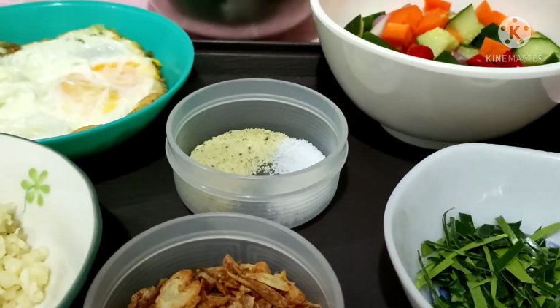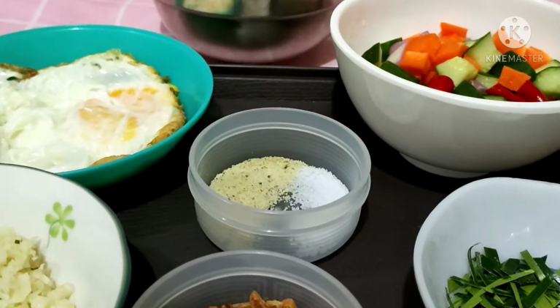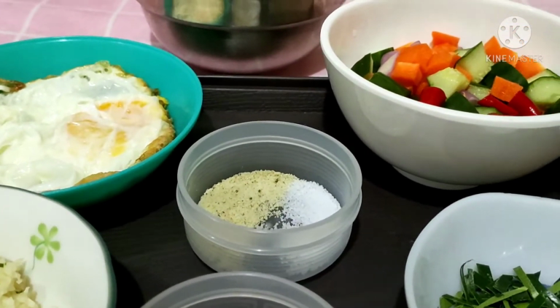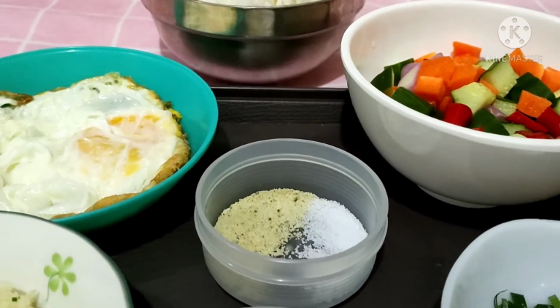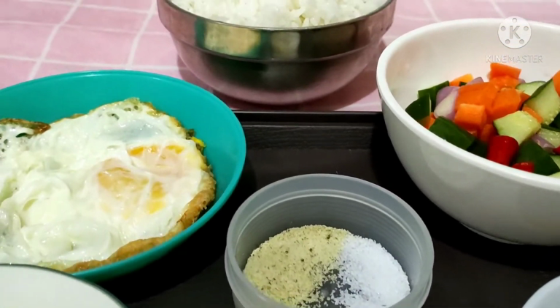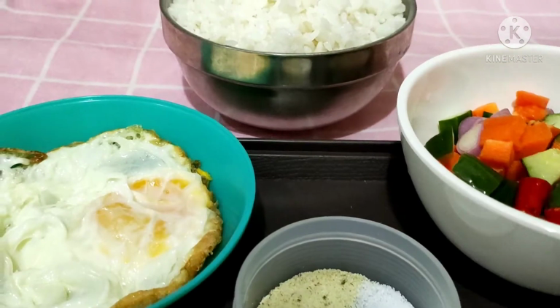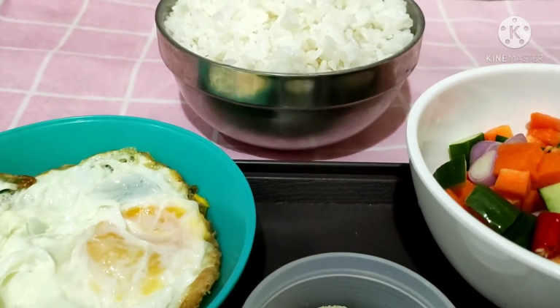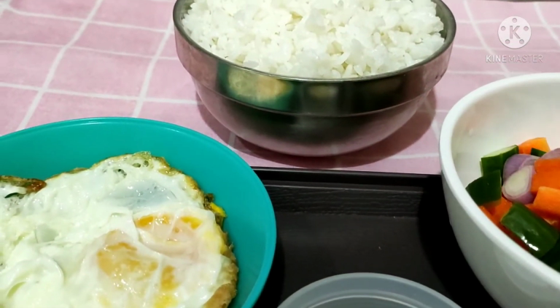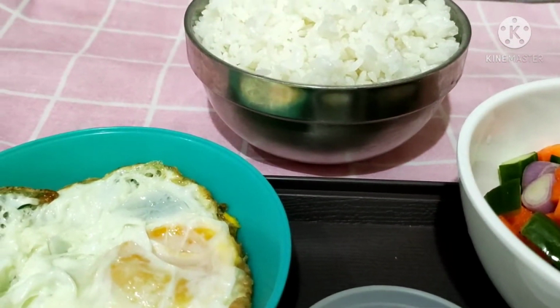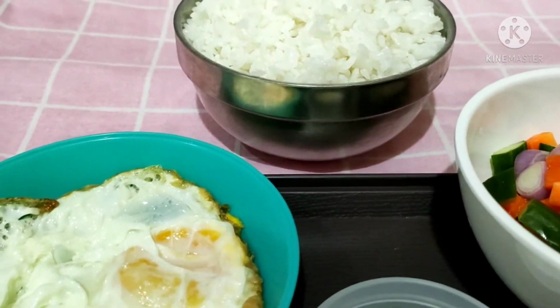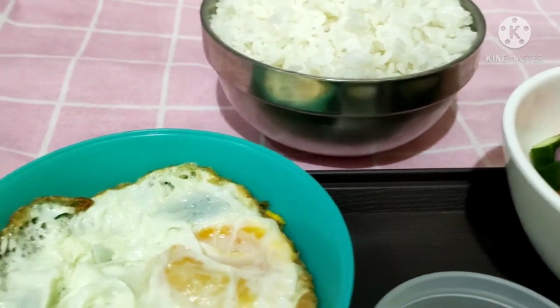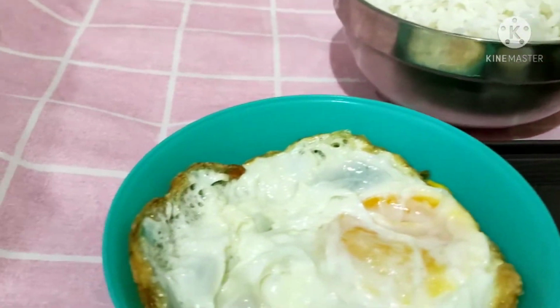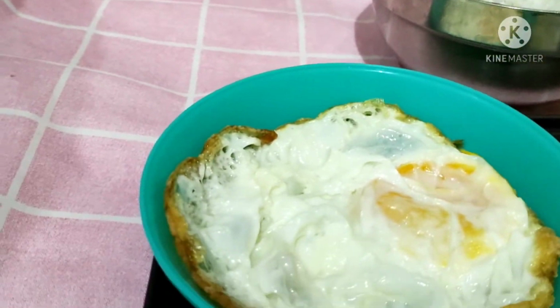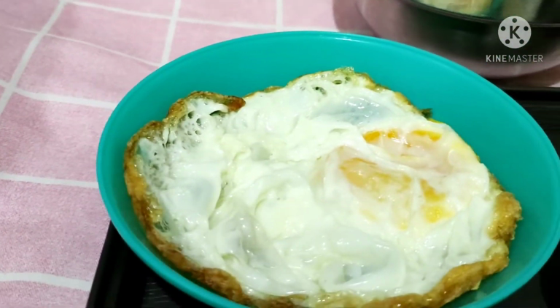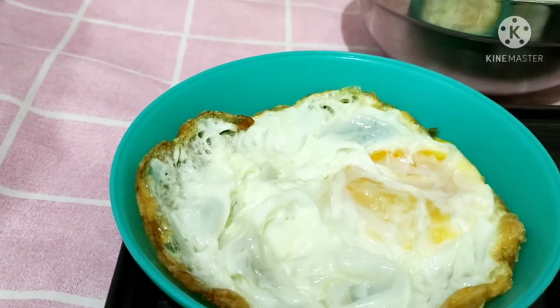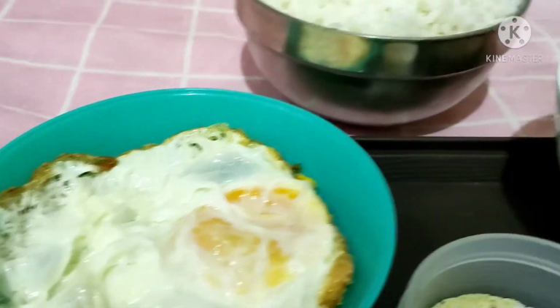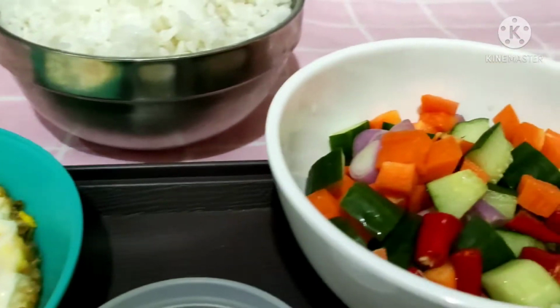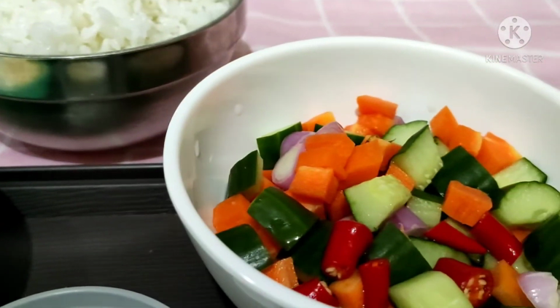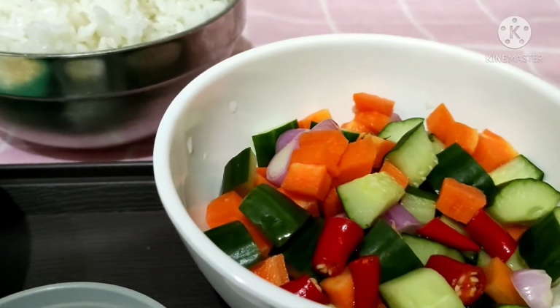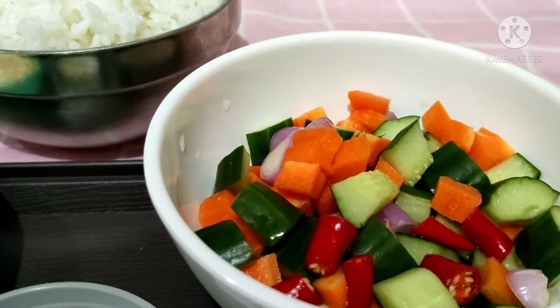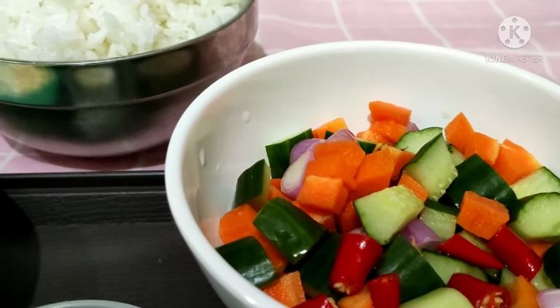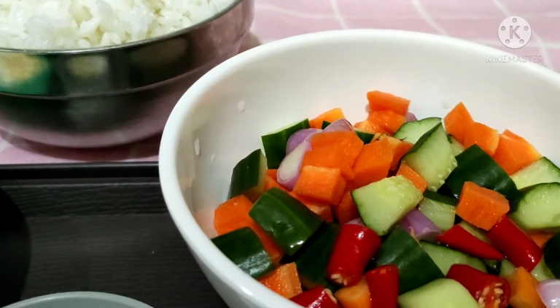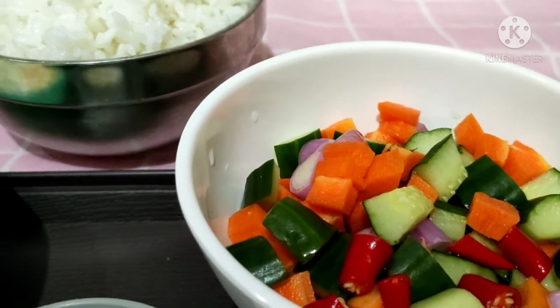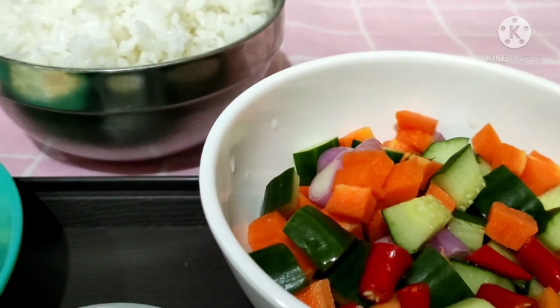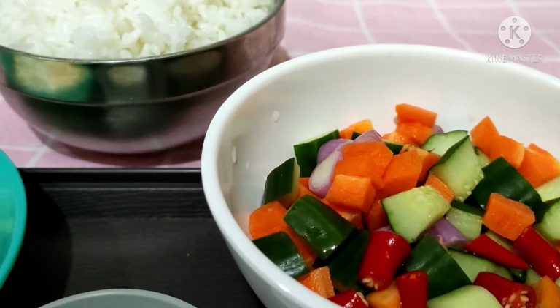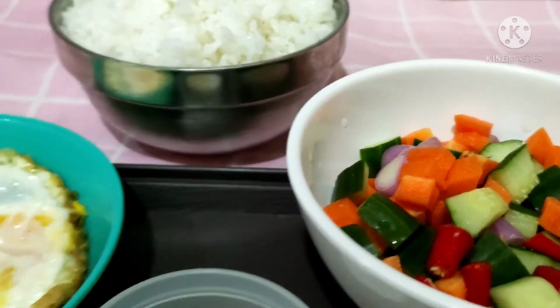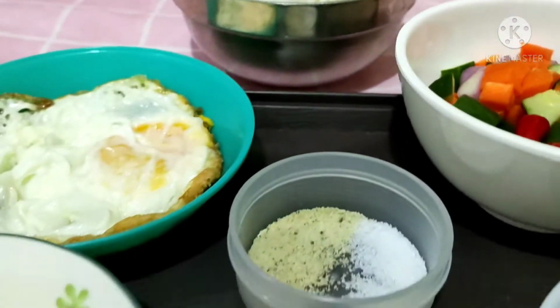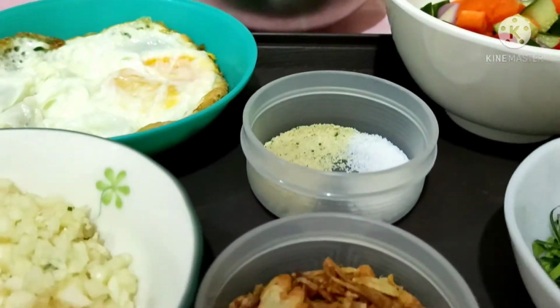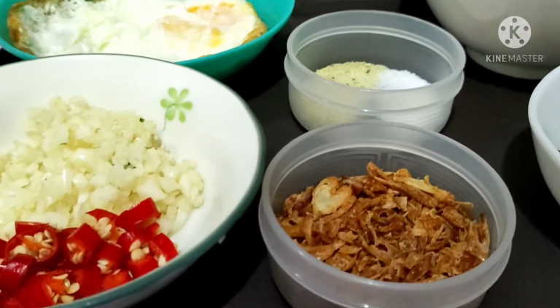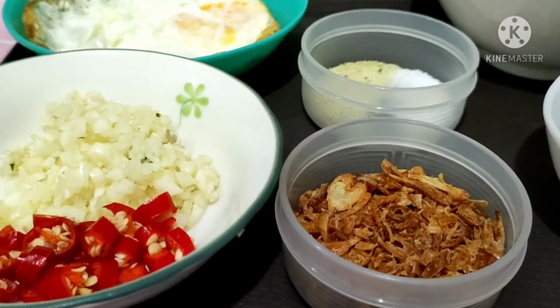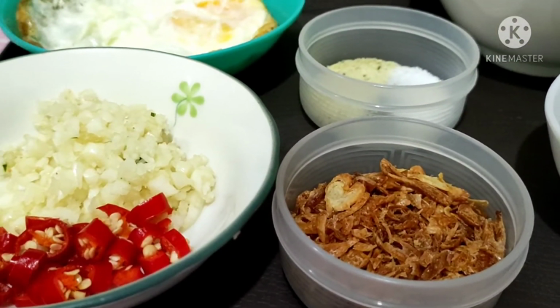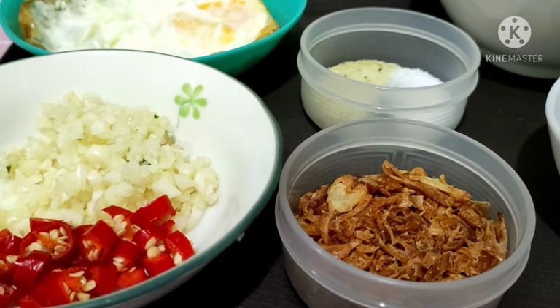Dan untuk pelengkapnya, nasi goreng daun jeruk ini saya akan sajikan dengan telur mata sapi, acar timun — ada wortel, timun, cabai, dan bawang. Dan di sini juga ada bawang goreng ya teman-teman.